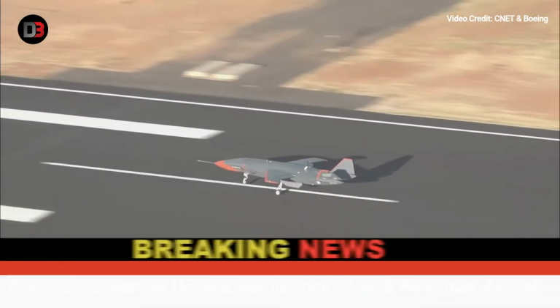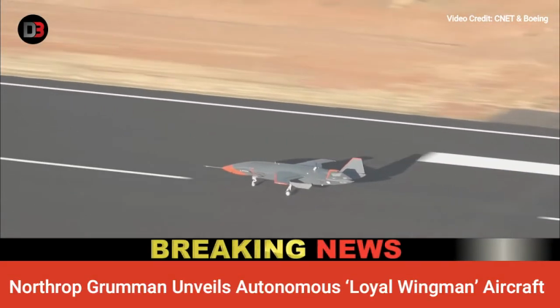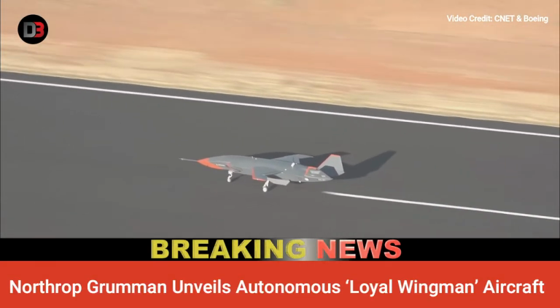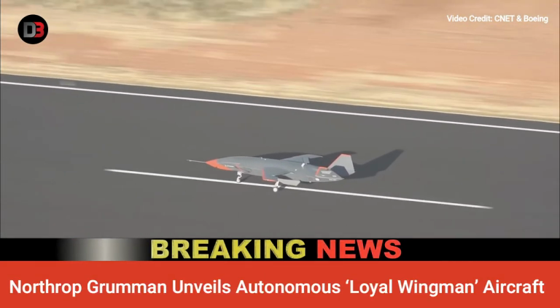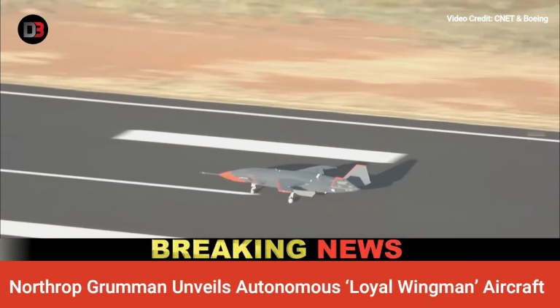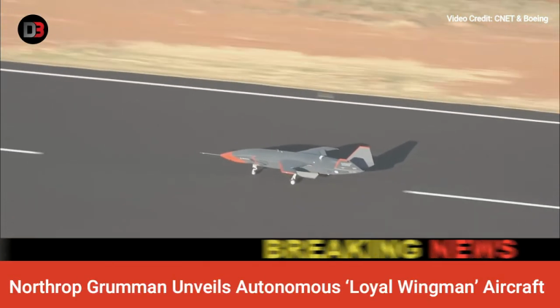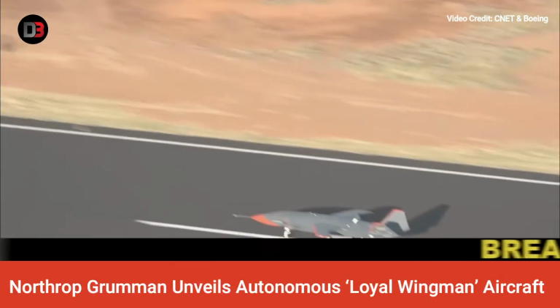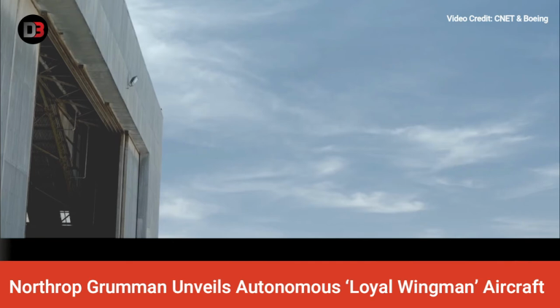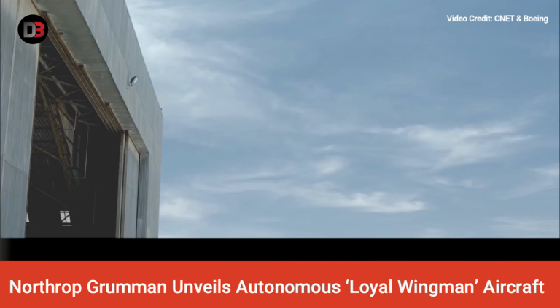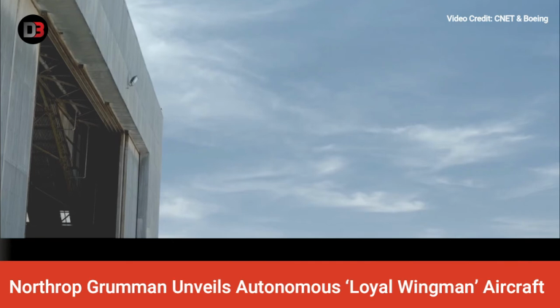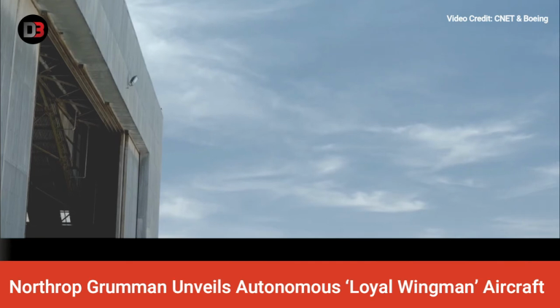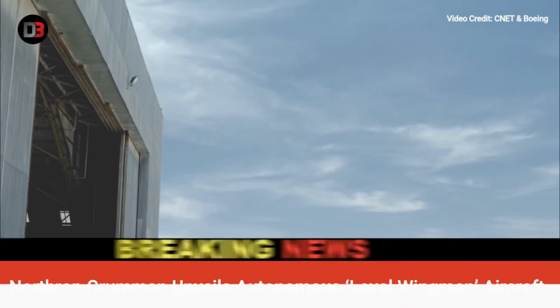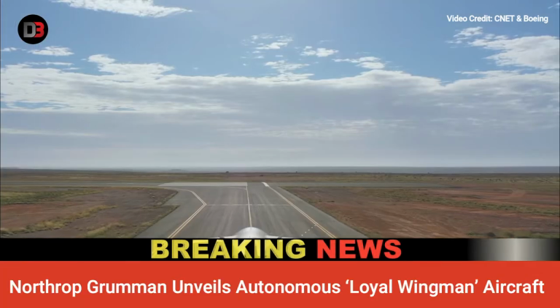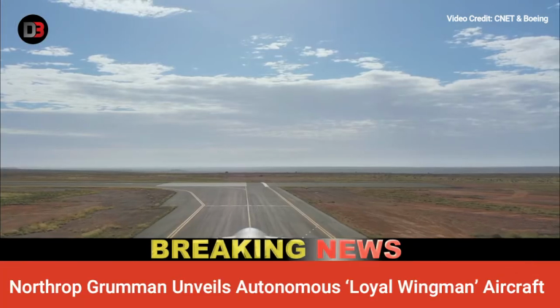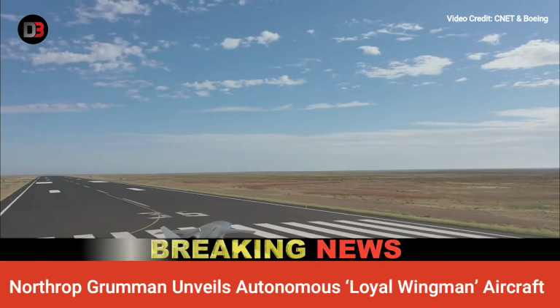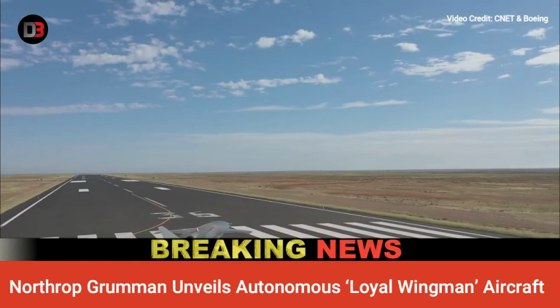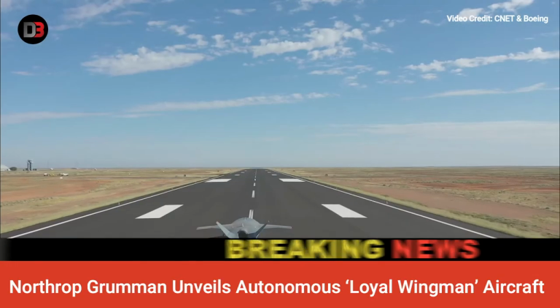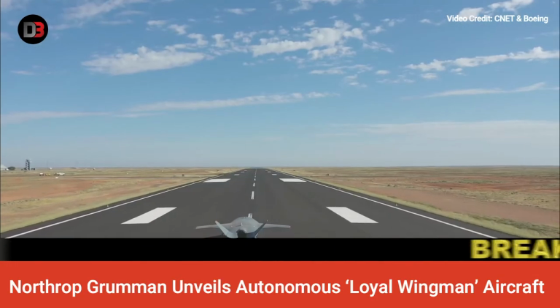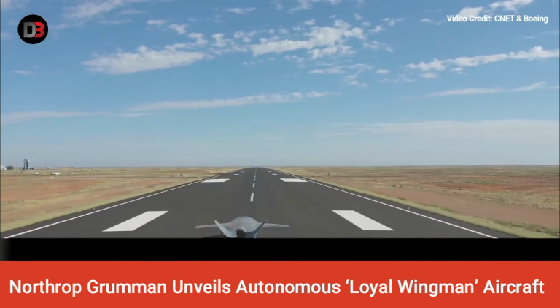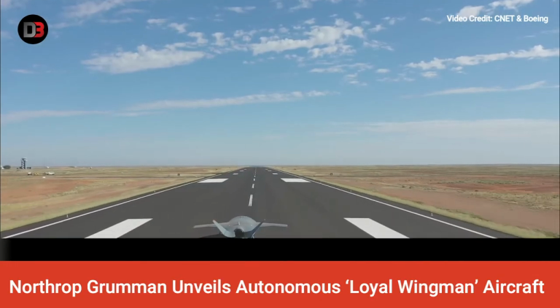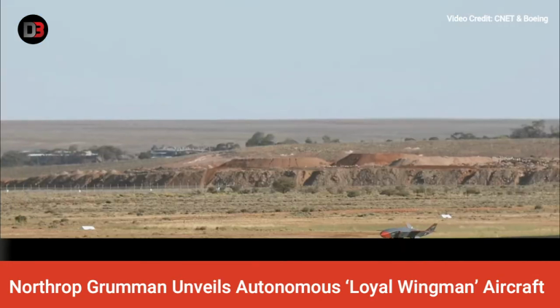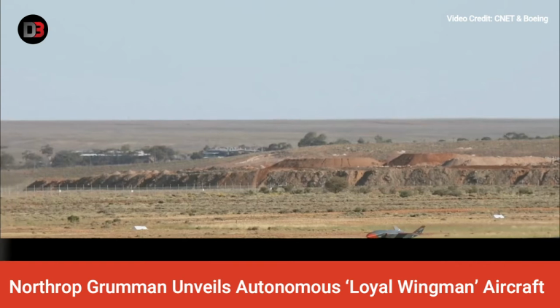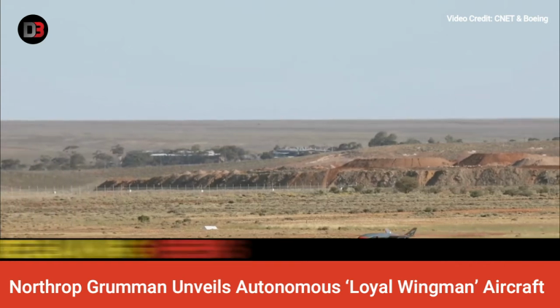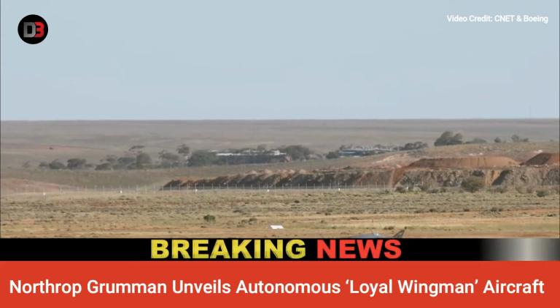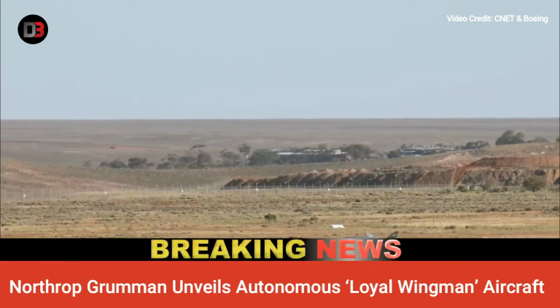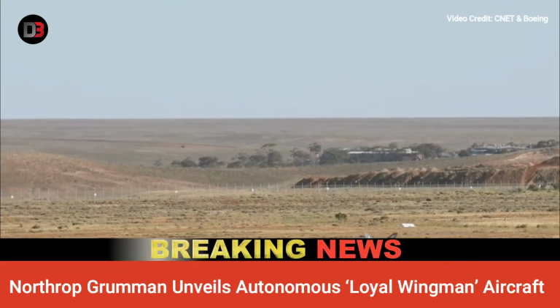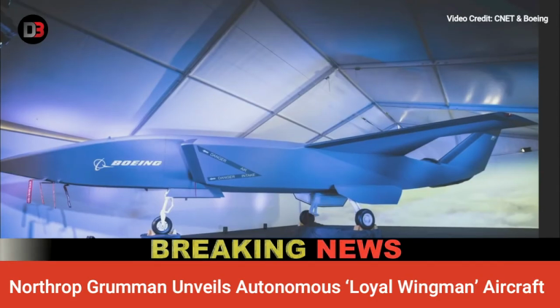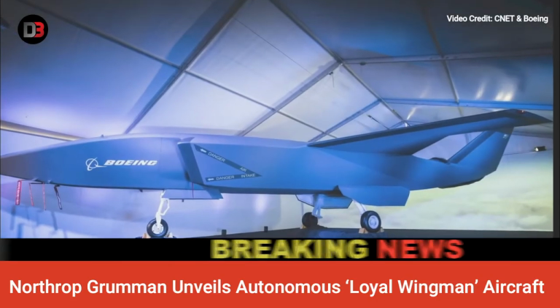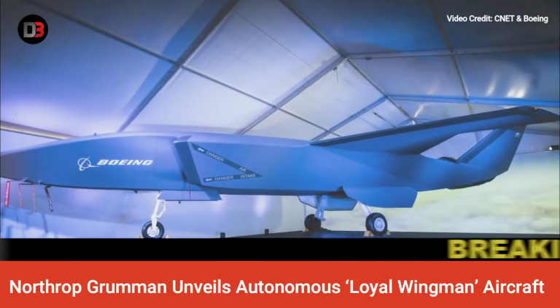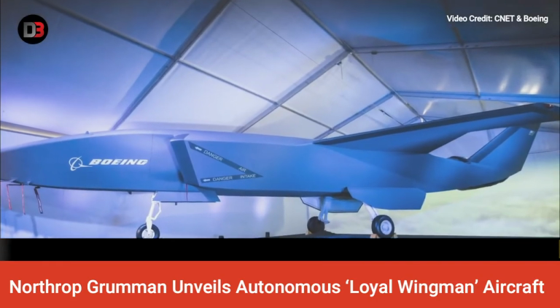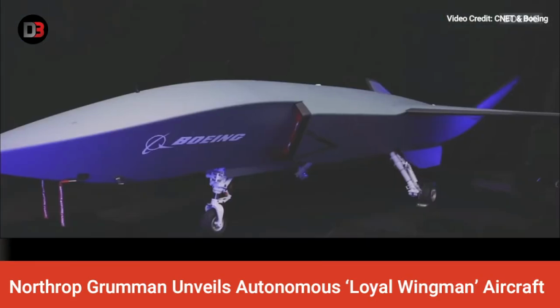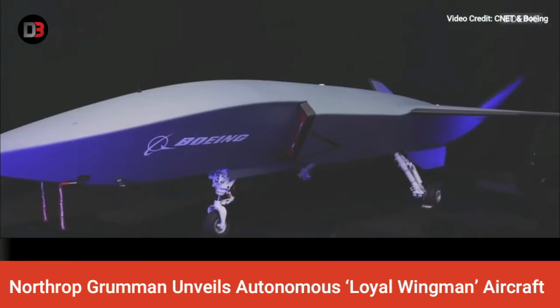Scale Composites President Corey Byrd revealed at the unveiling in Palmdale, California, that the aircraft's per unit cost could be $5 to $6 million. Much of that expense would be for the engine, the Williams FJ44, at $2.4 million.